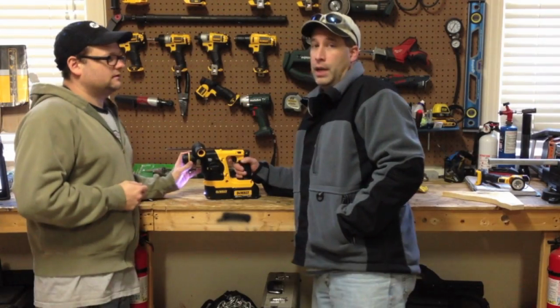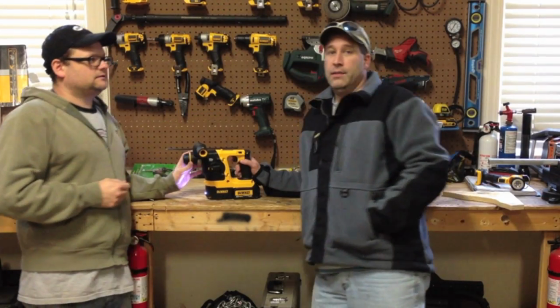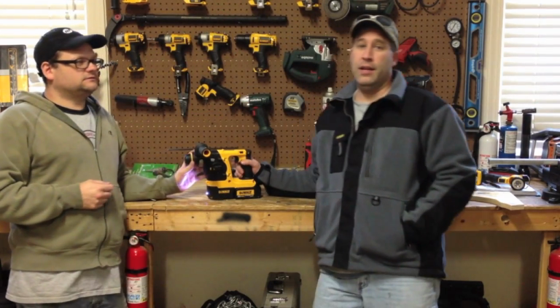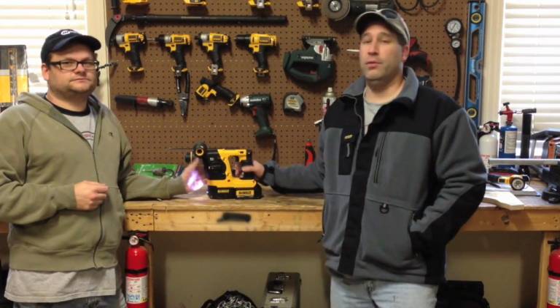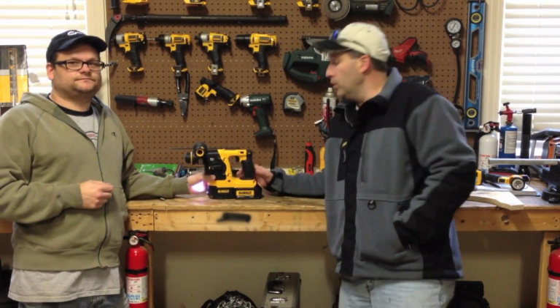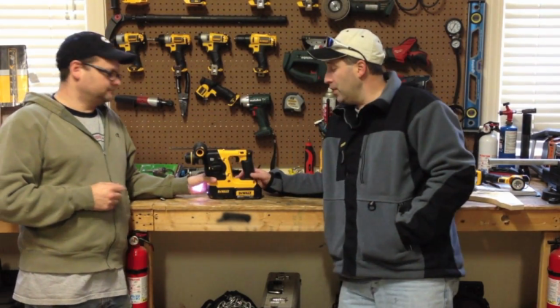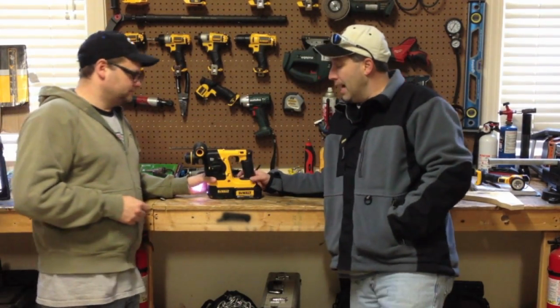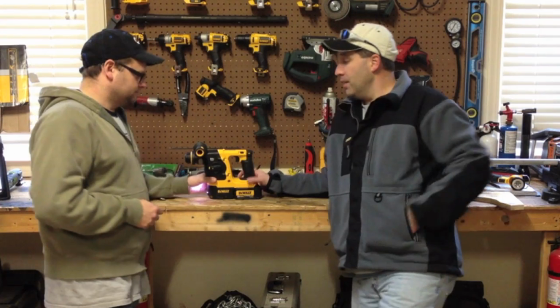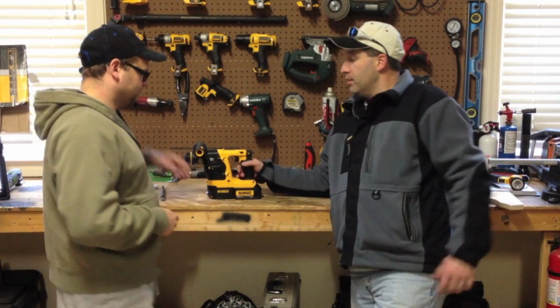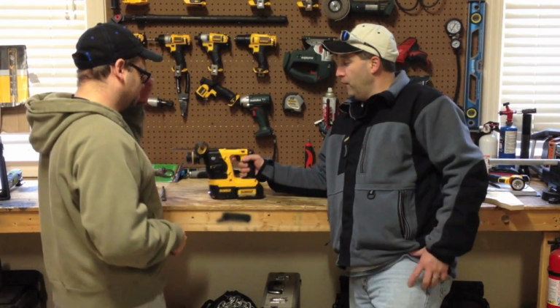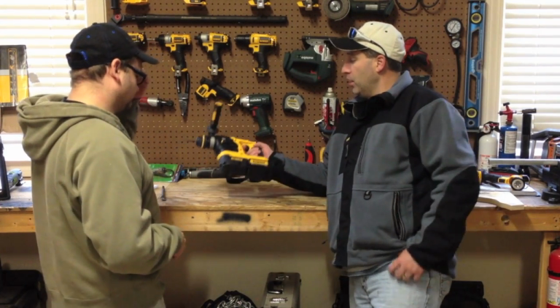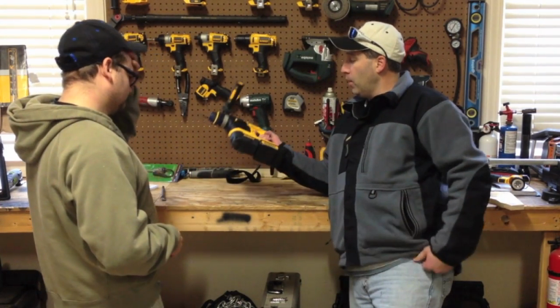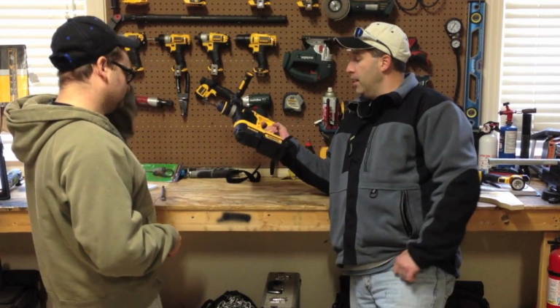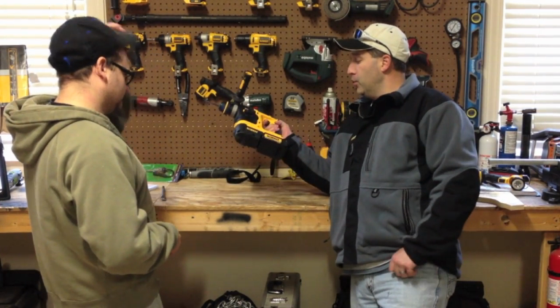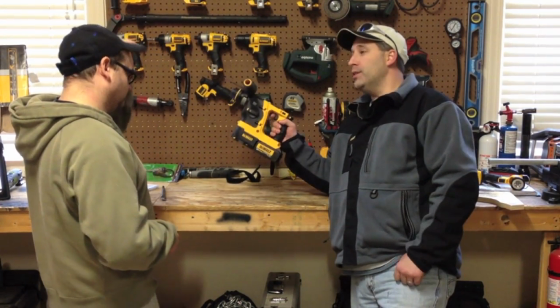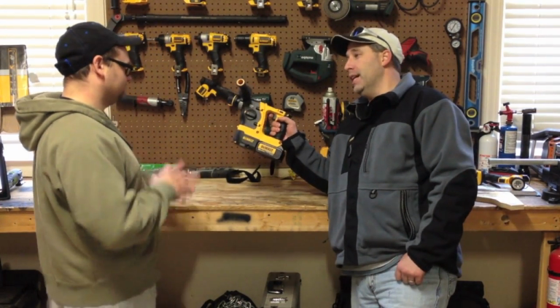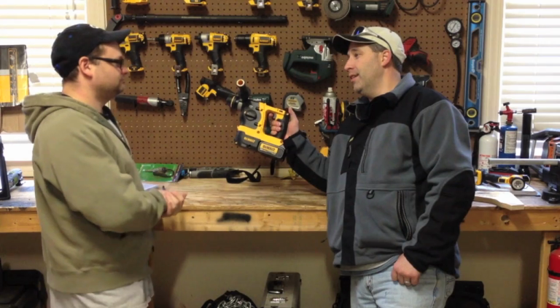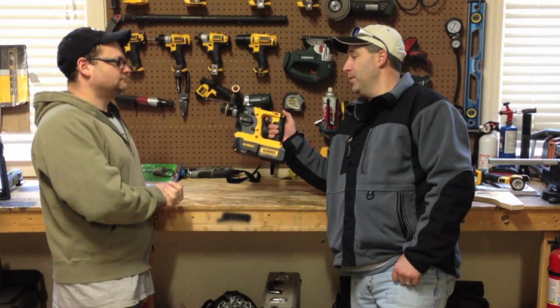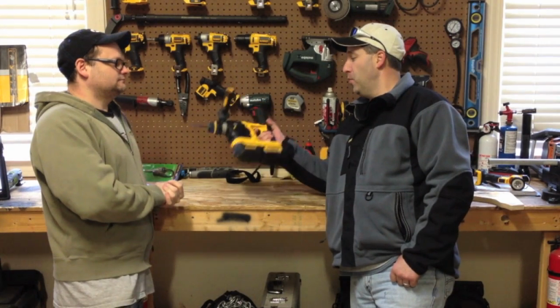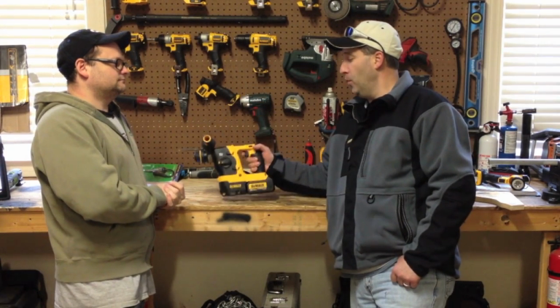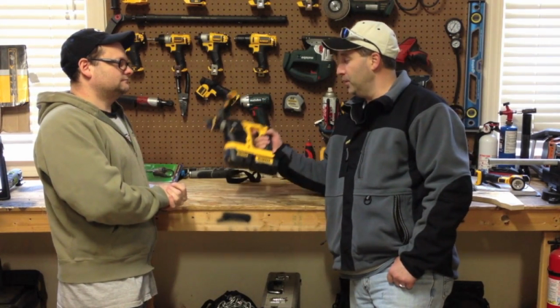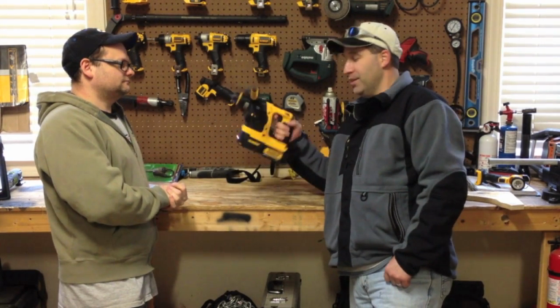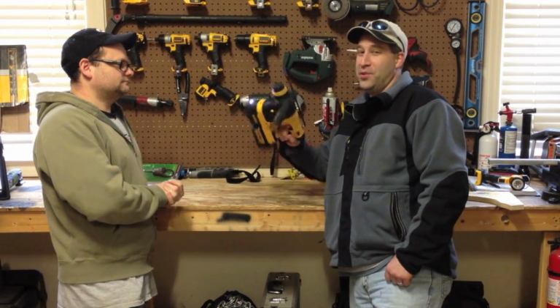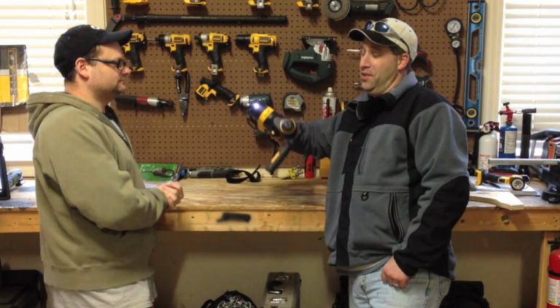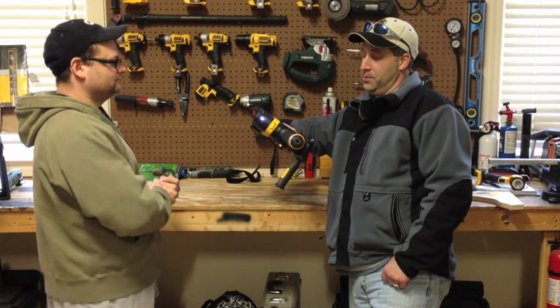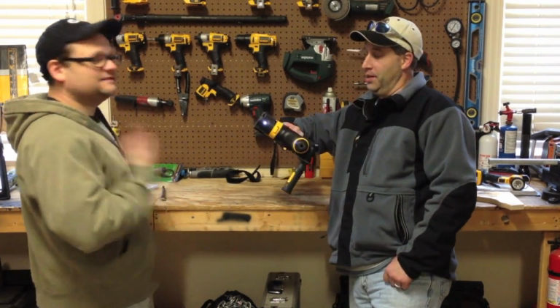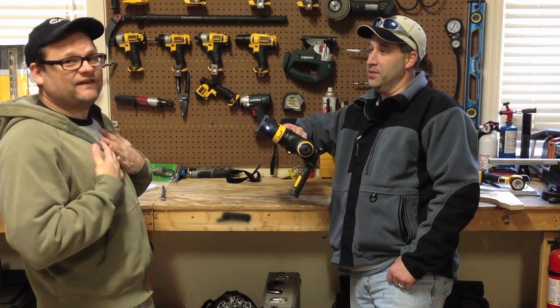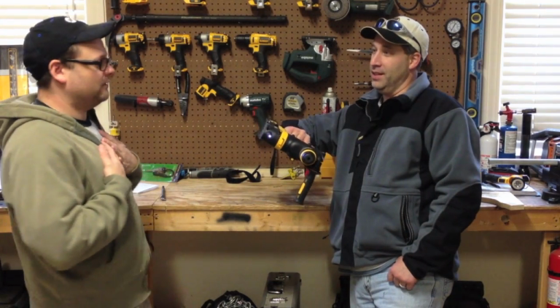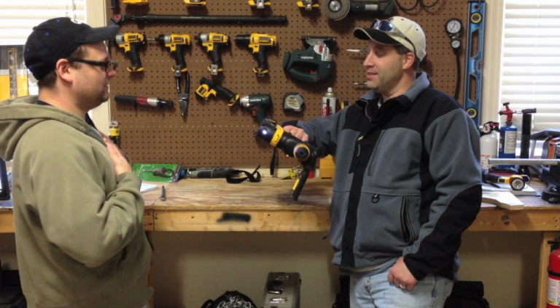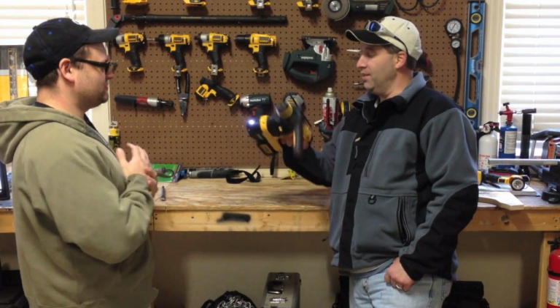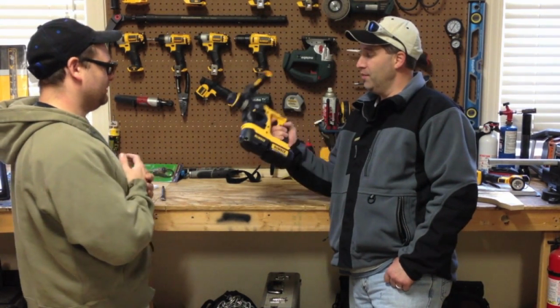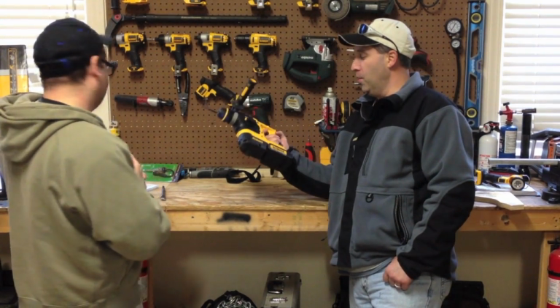Hey guys, Eric and Dan here with ToolsInAction.com. Today we're finishing off our DeWalt day. We've got some pretty cool DeWalt tools, and this is actually one of my favorites — this is my favorite one for sure. Very cool.